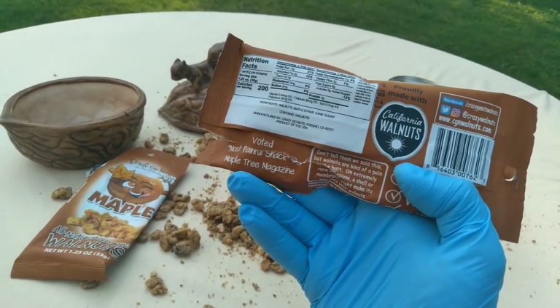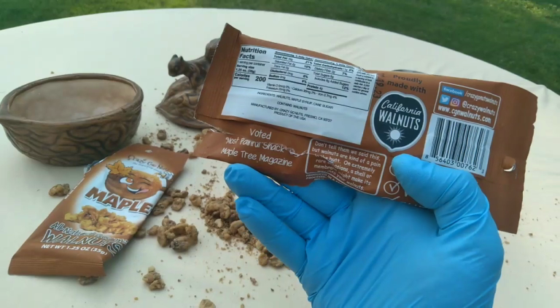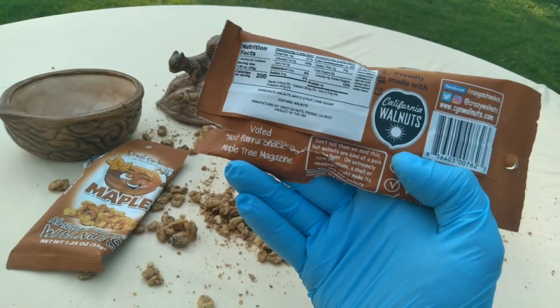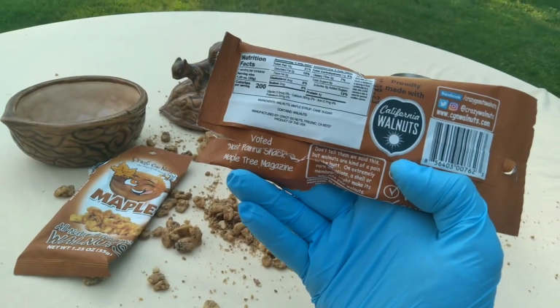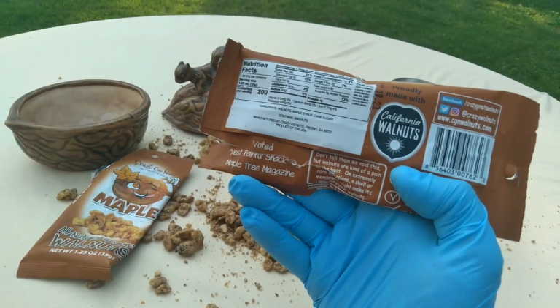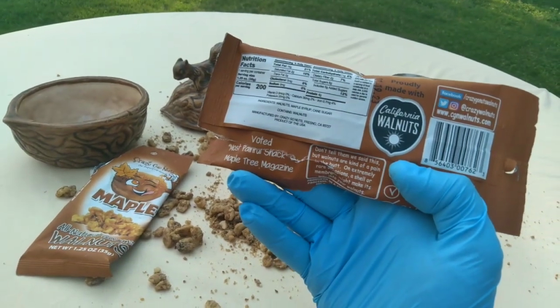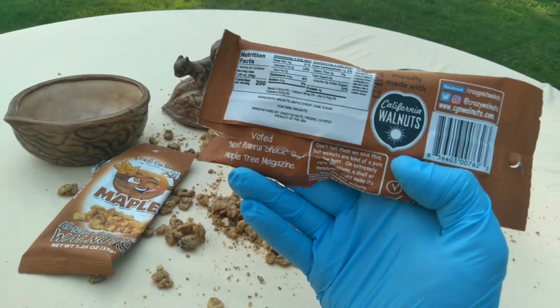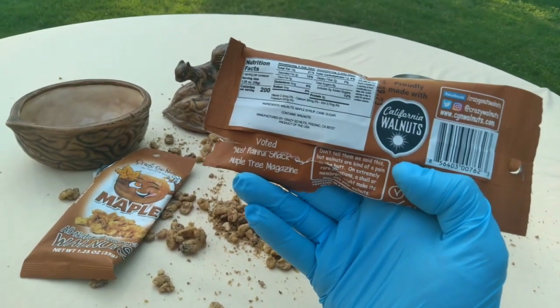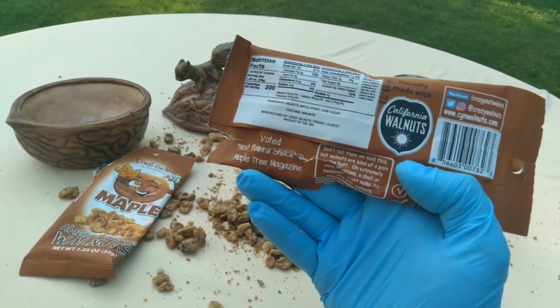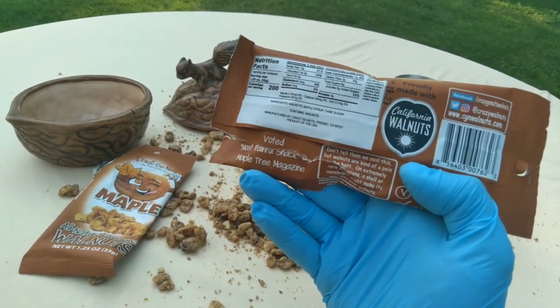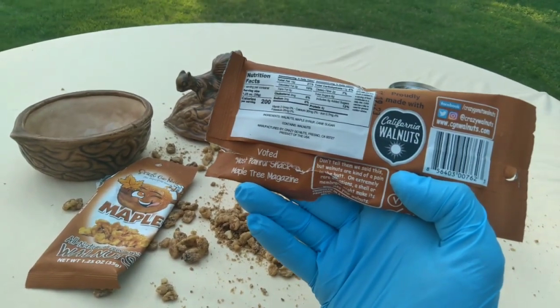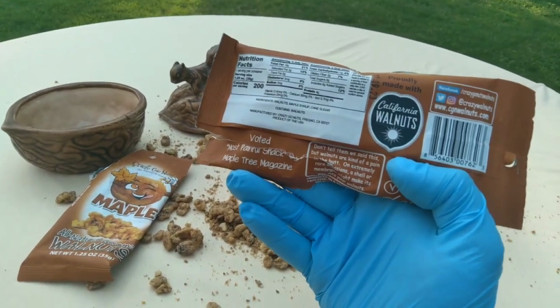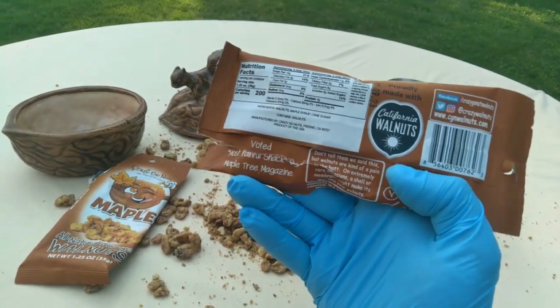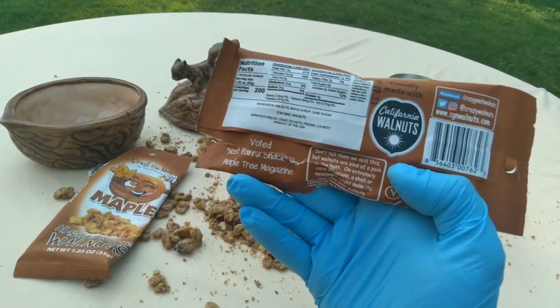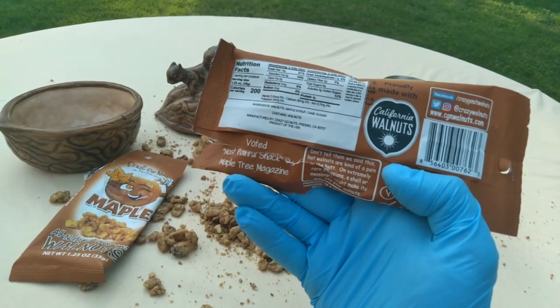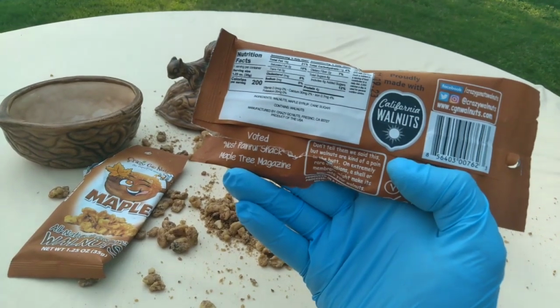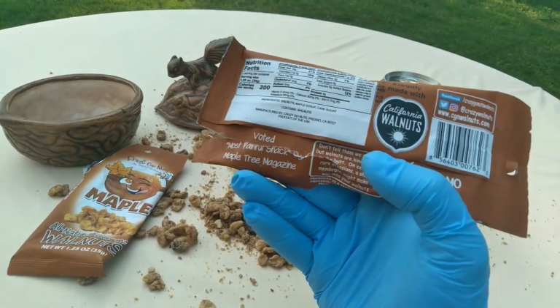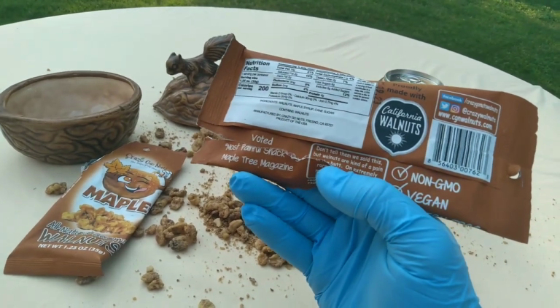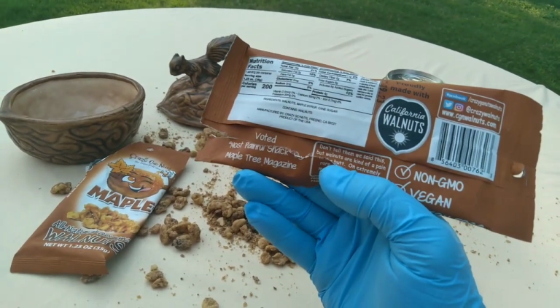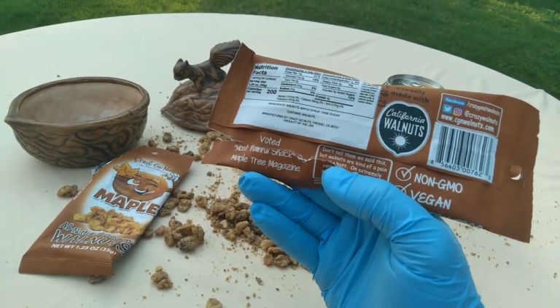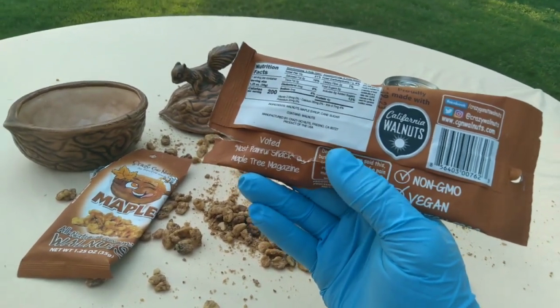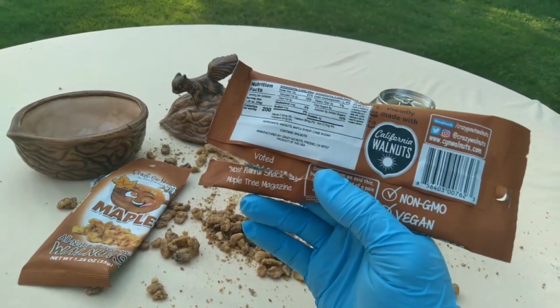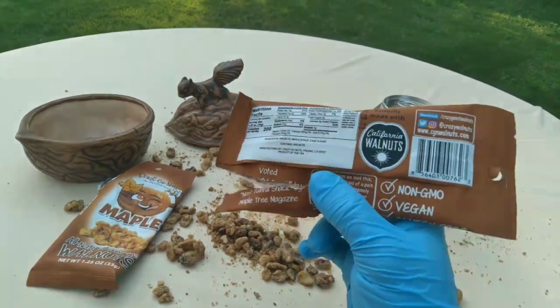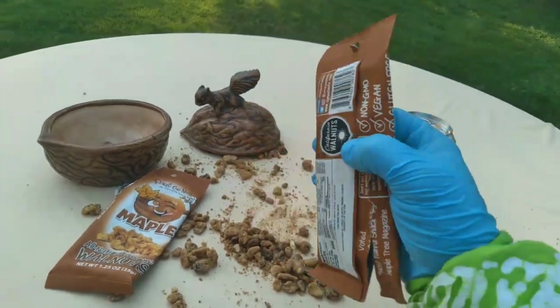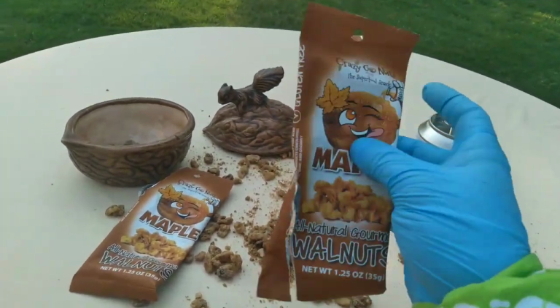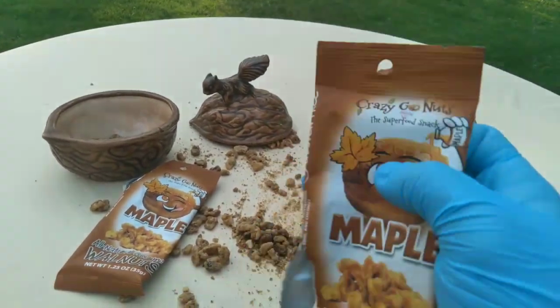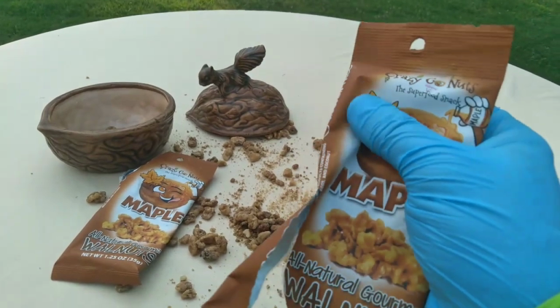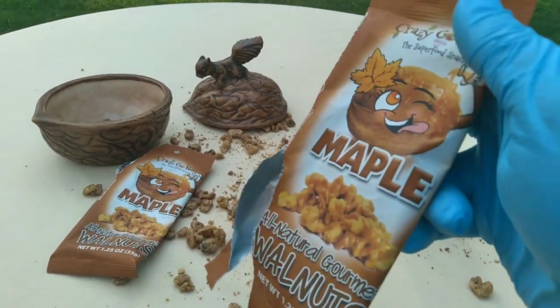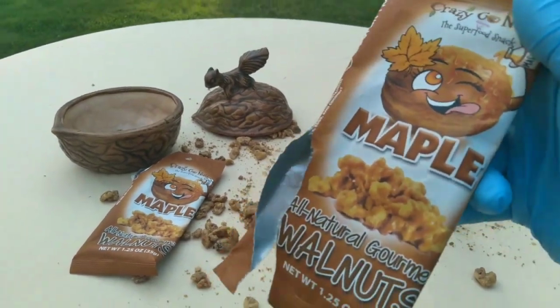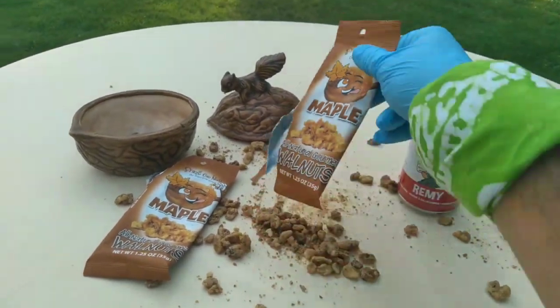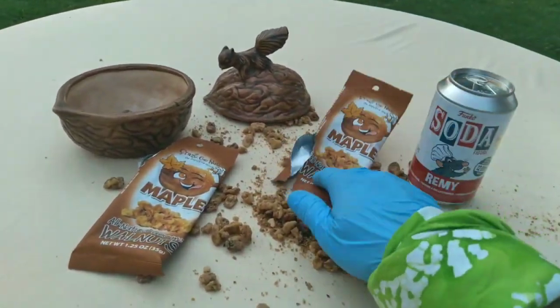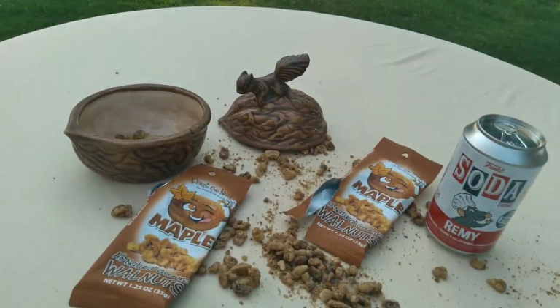Contains walnuts. Ingredients: walnuts, maple sugar, cane sugar, maple sugar, cane syrup. Manufactured by Crazy Go Nuts, Fresno, California. Great little image. Dollar Tree.